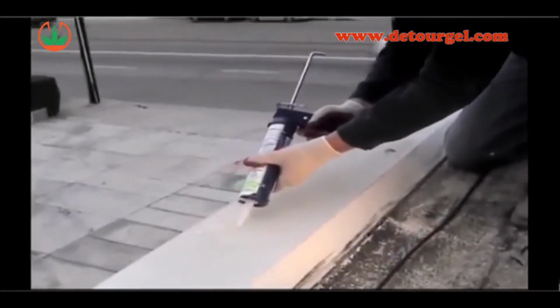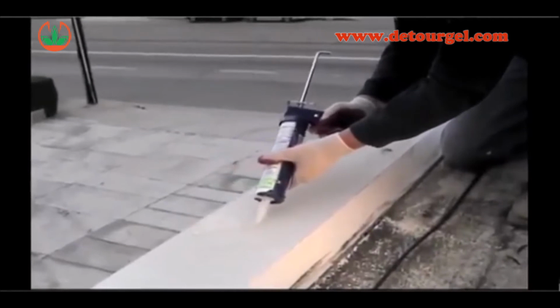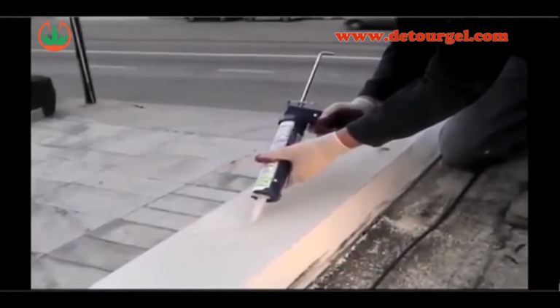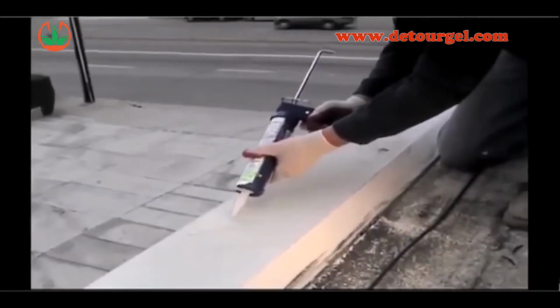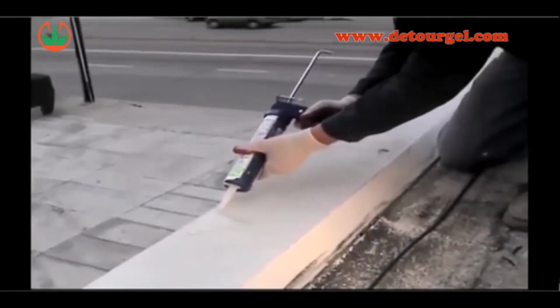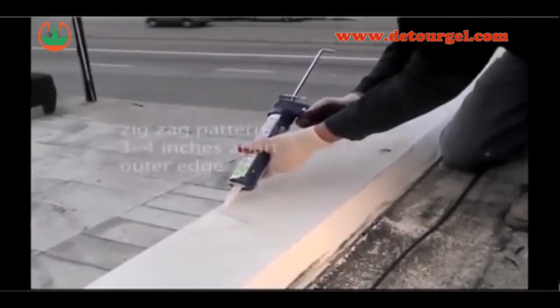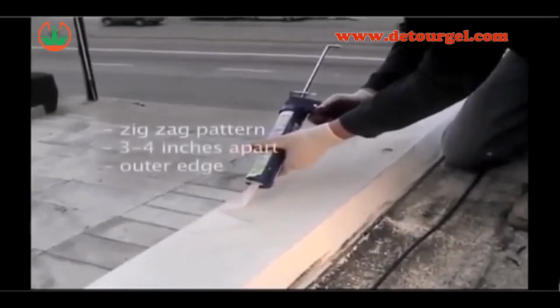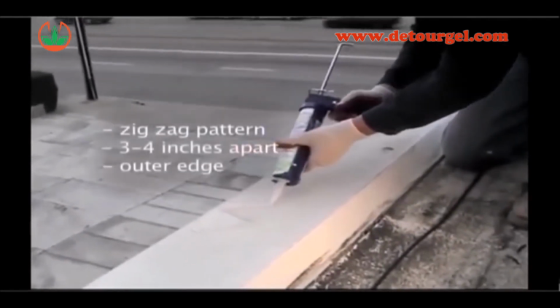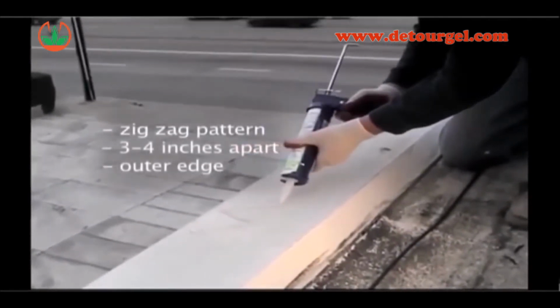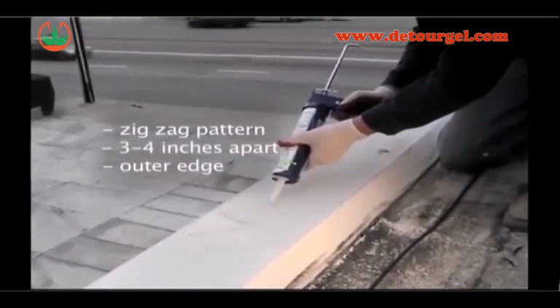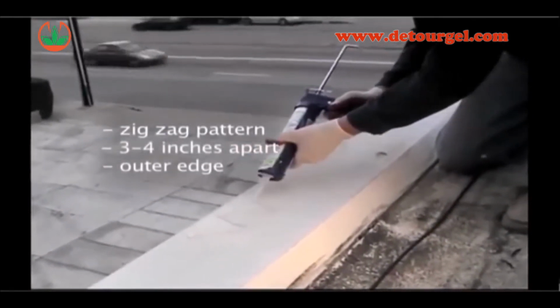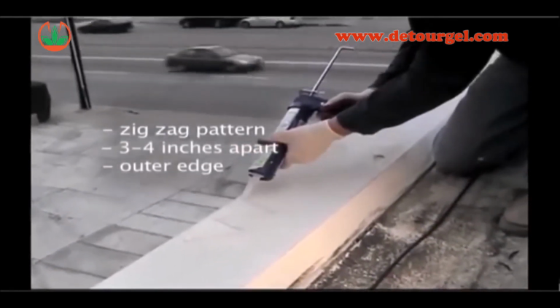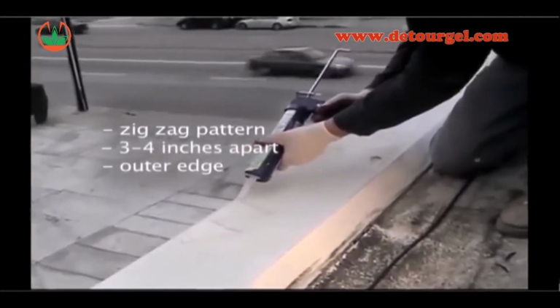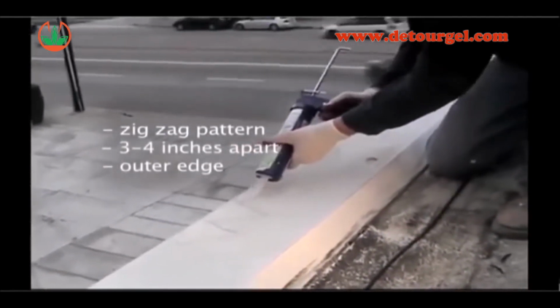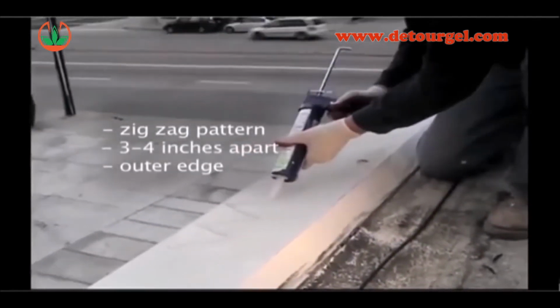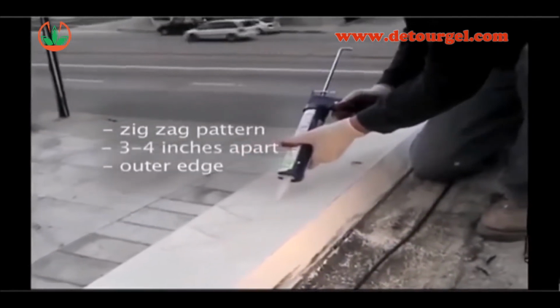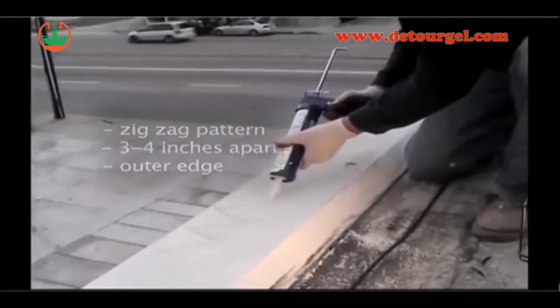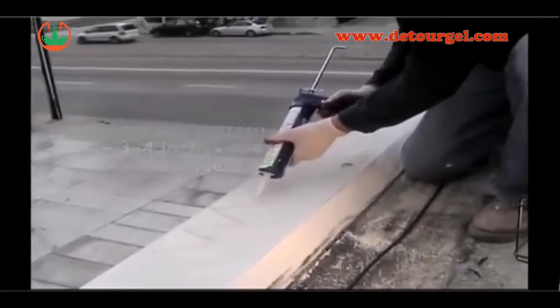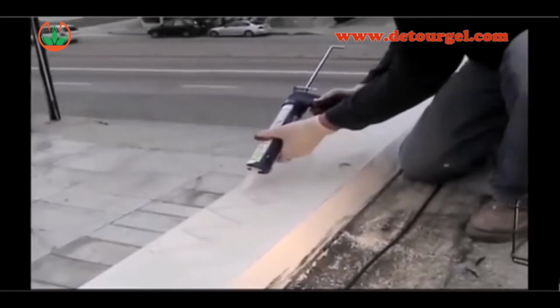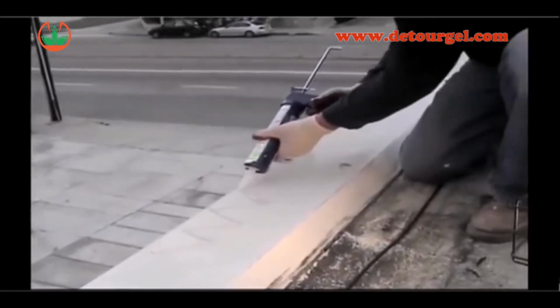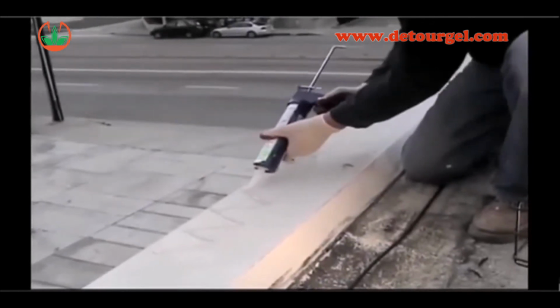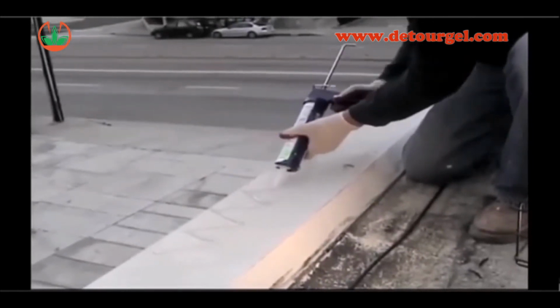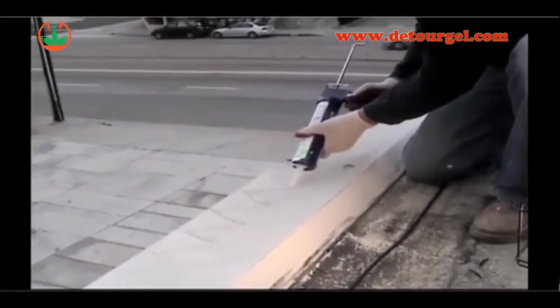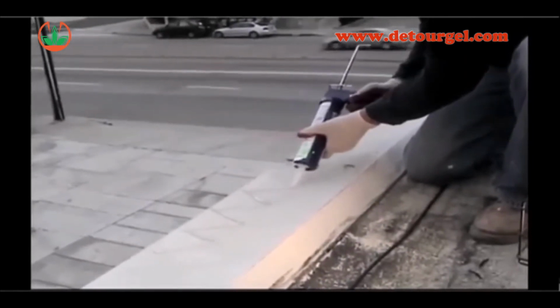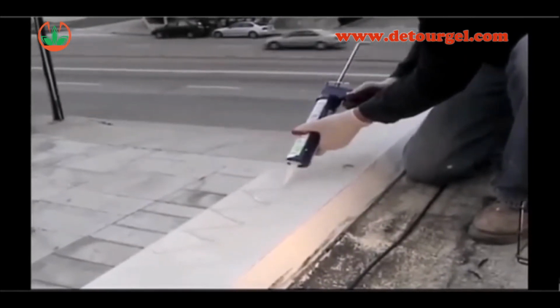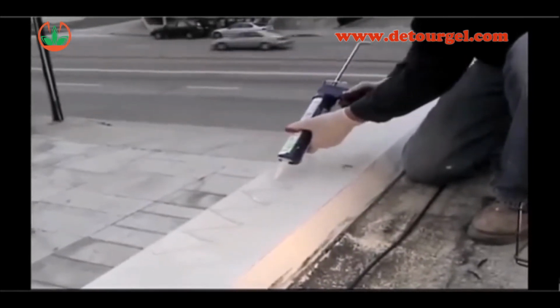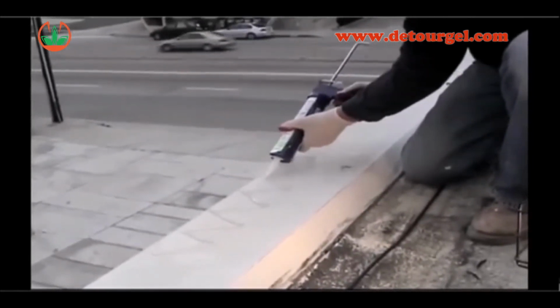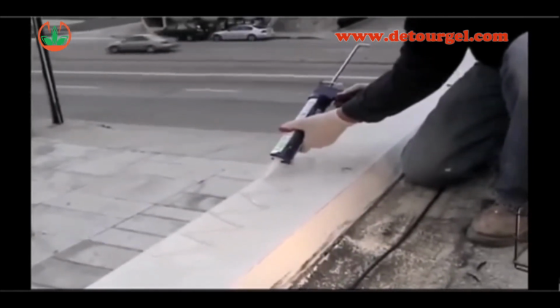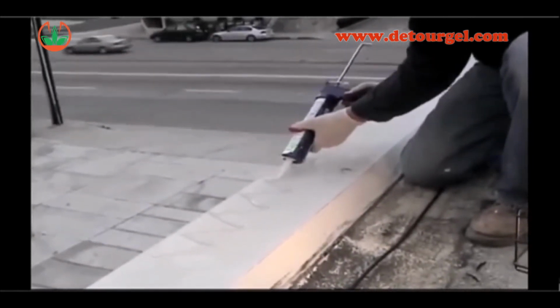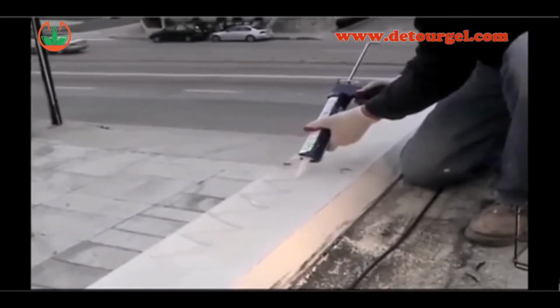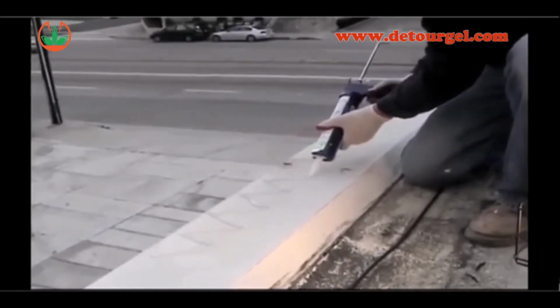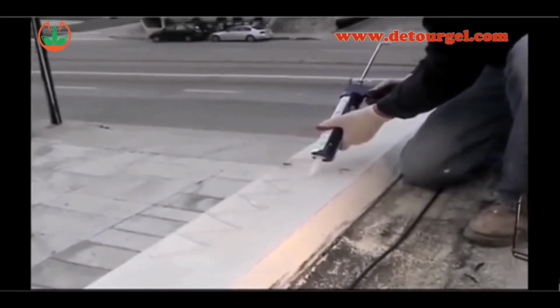When applying the product, apply in a zig-zag pattern three to four inches apart along the outer edge. Birds instinctively walk along this outer edge to look for food, water, and predators.